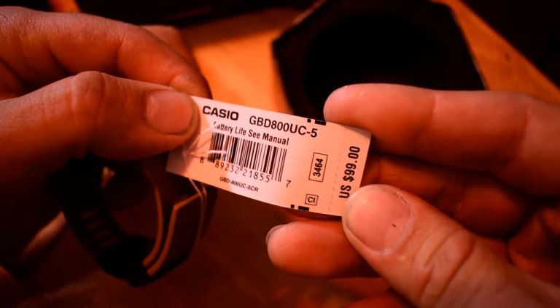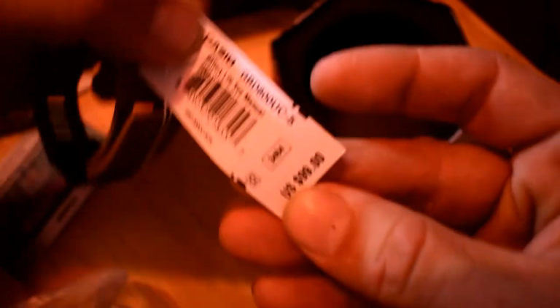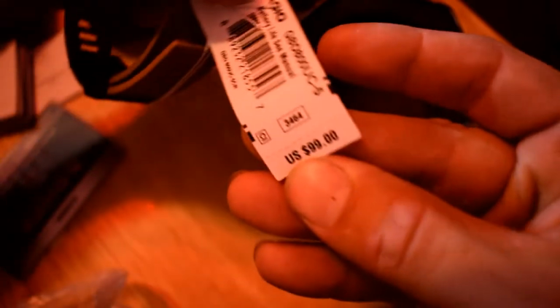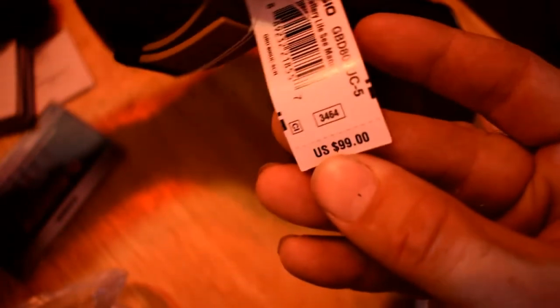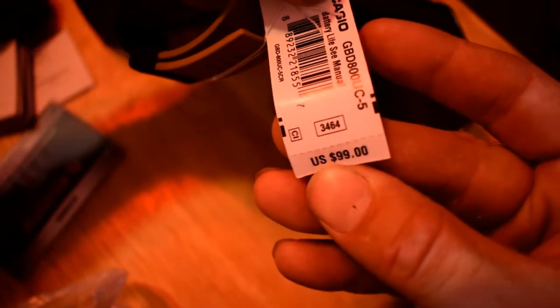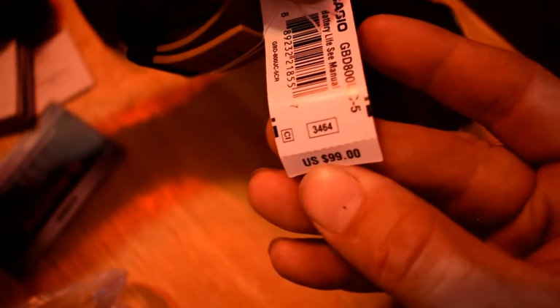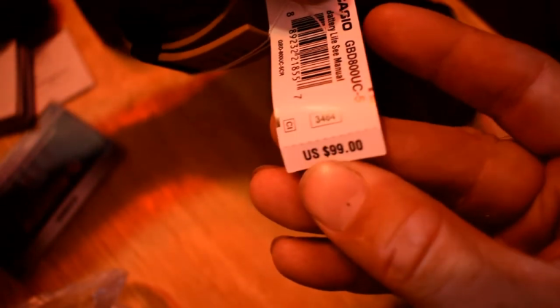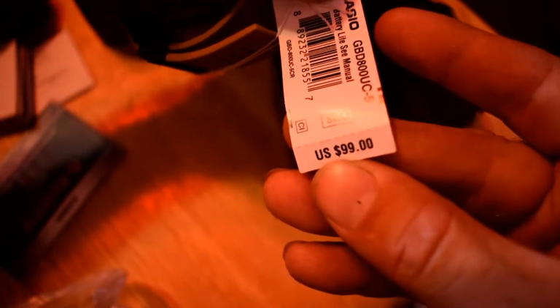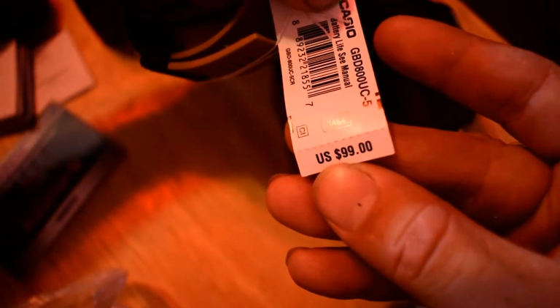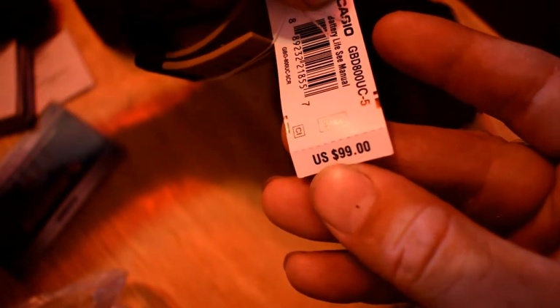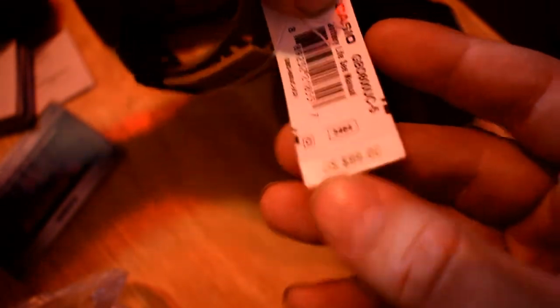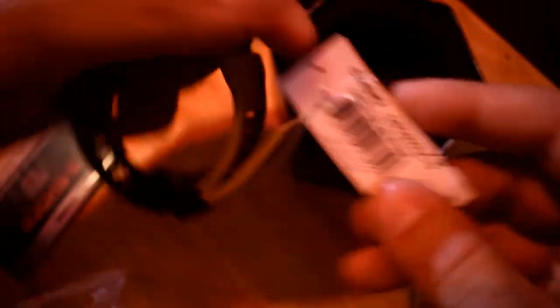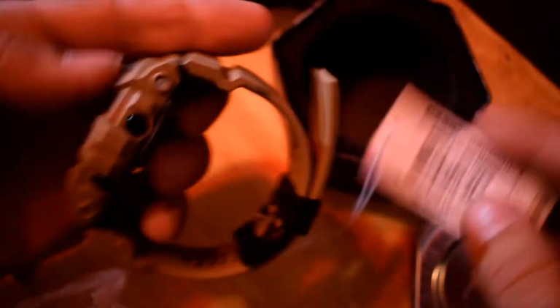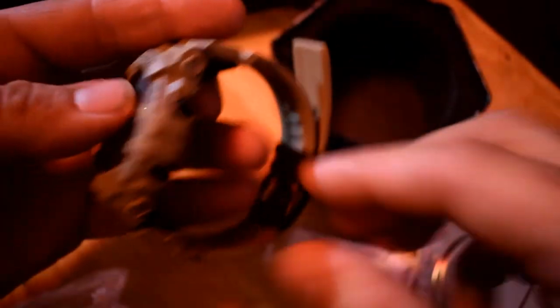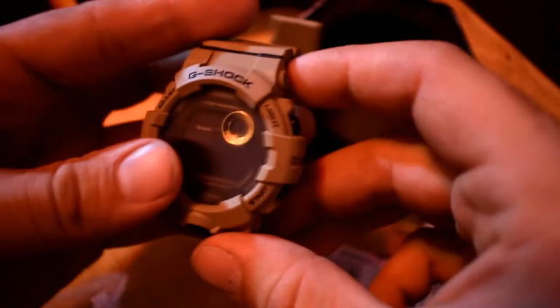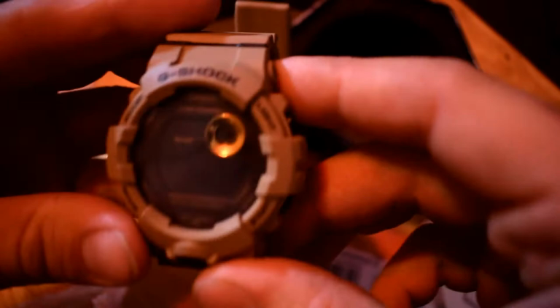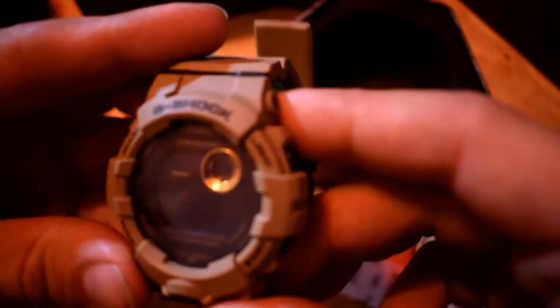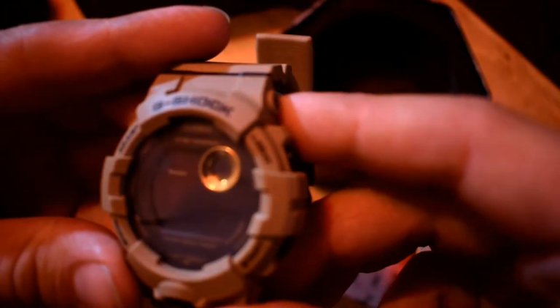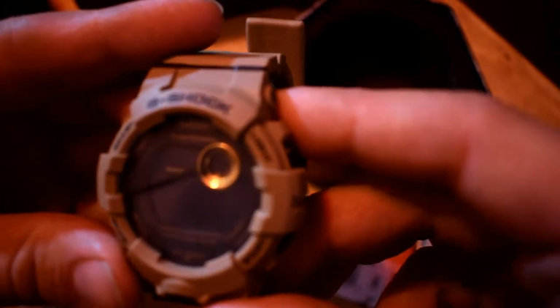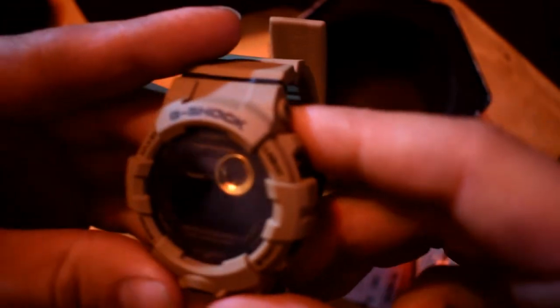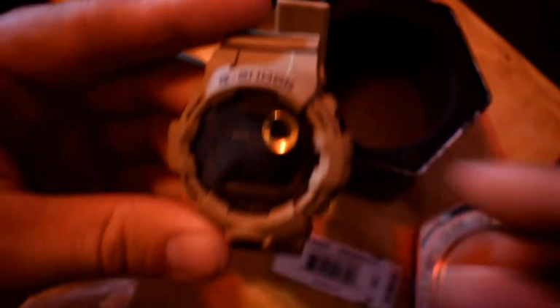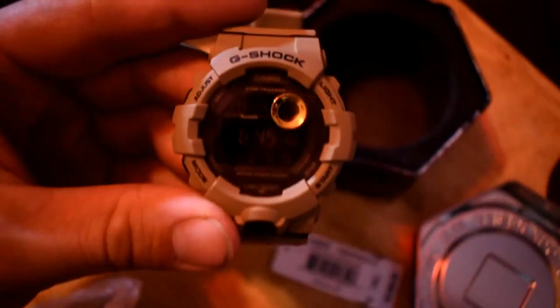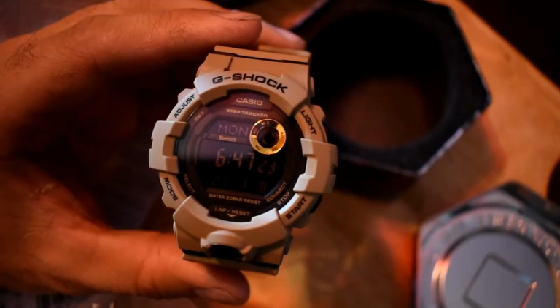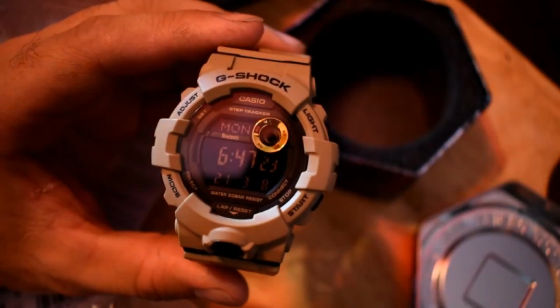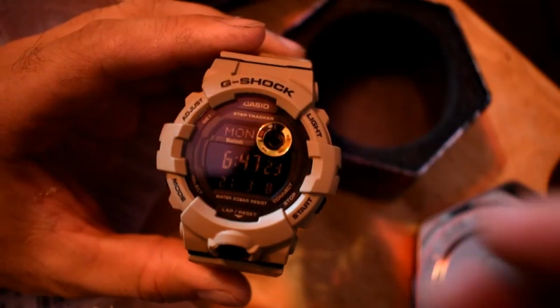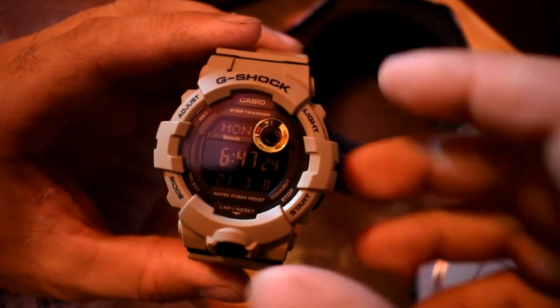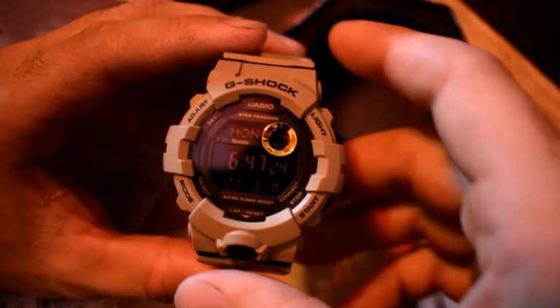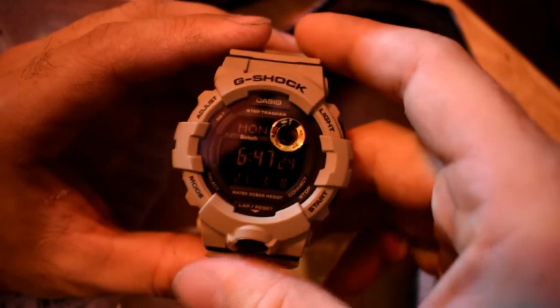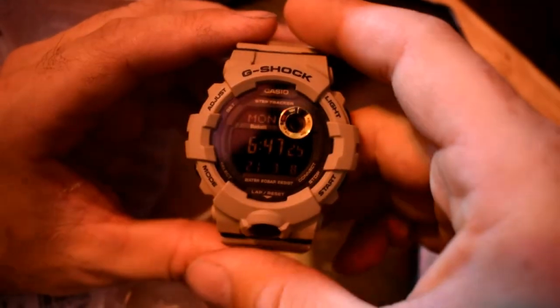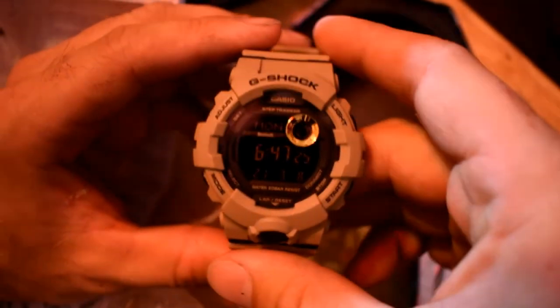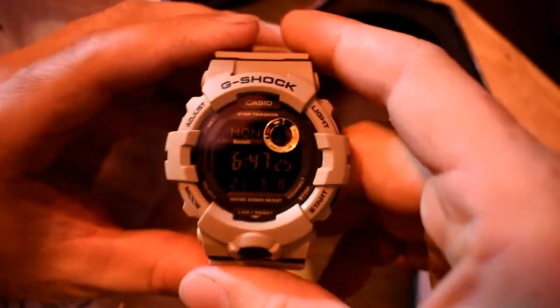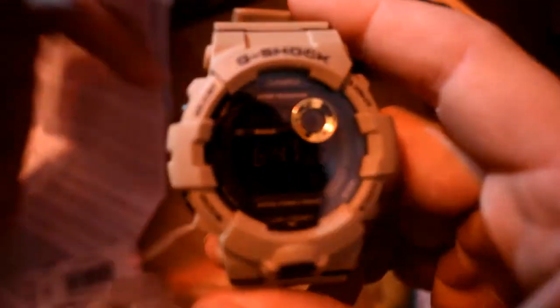Yeah, there's the price right there — a hundred bucks everybody, that's how much this costs. So I'm going to learn here with you guys but I am reading the instructions.